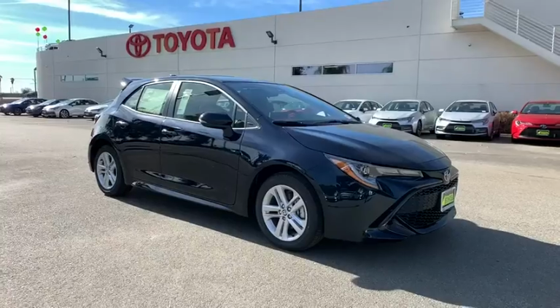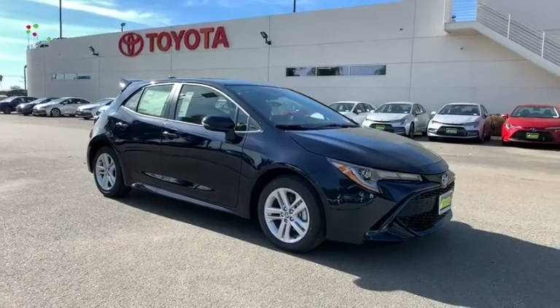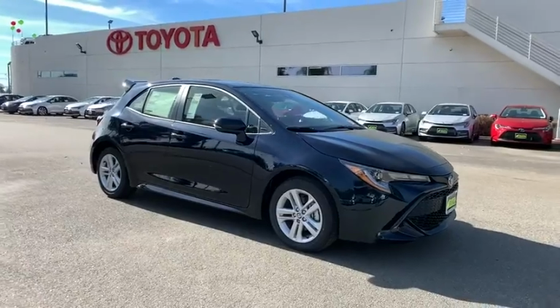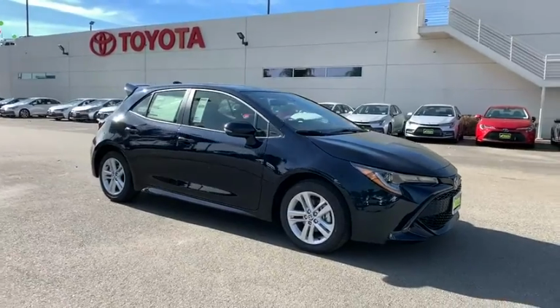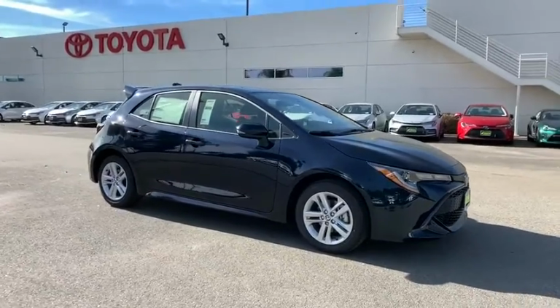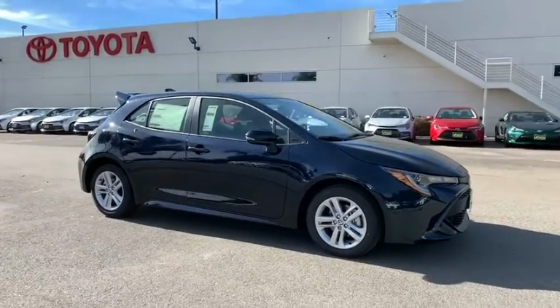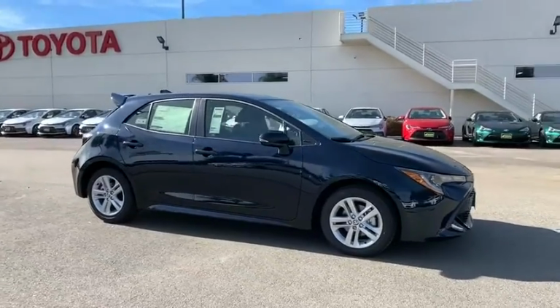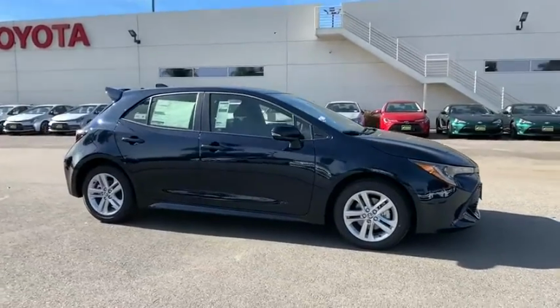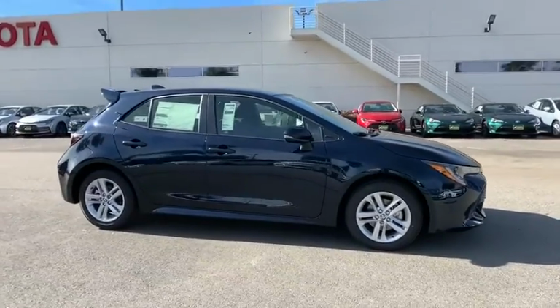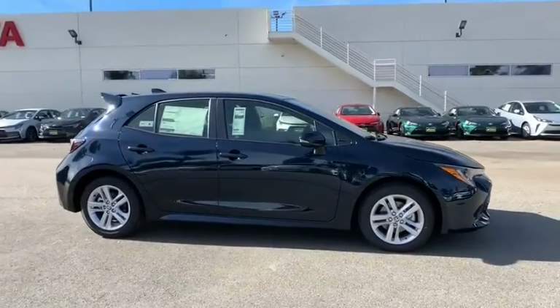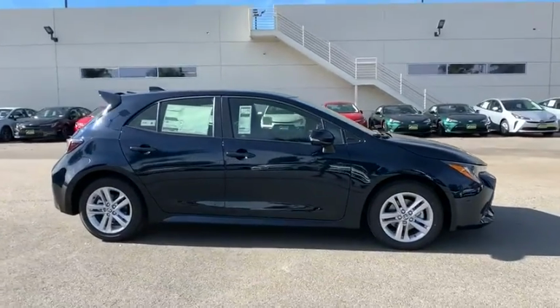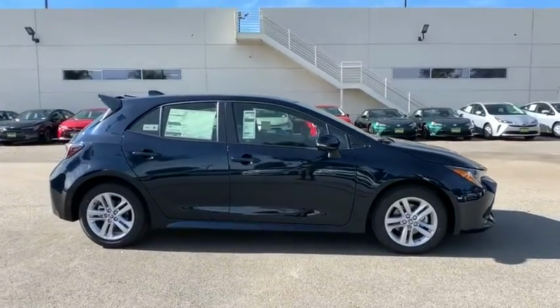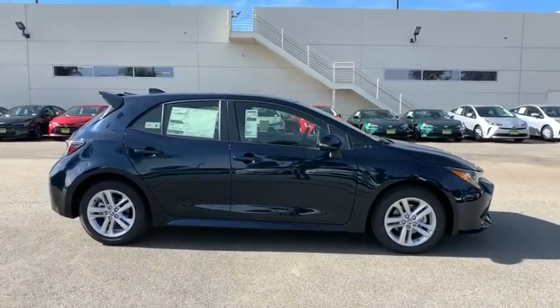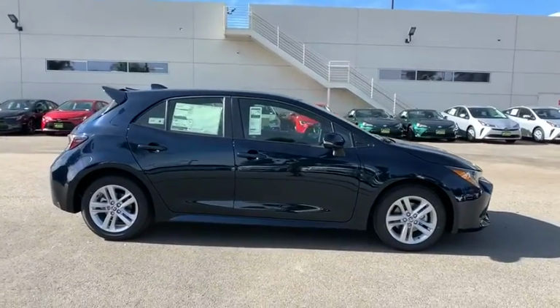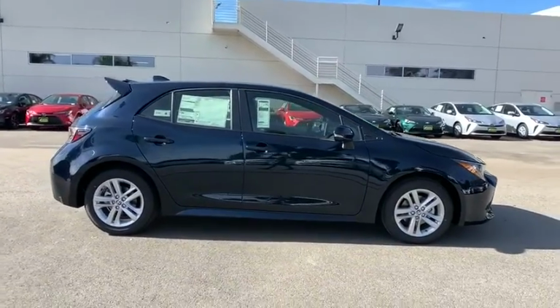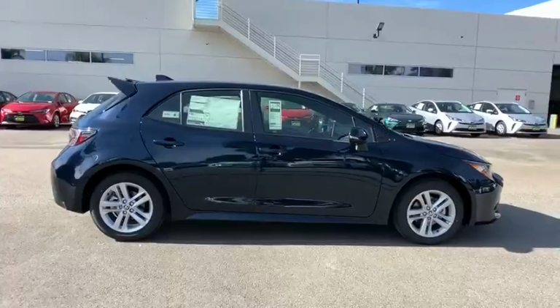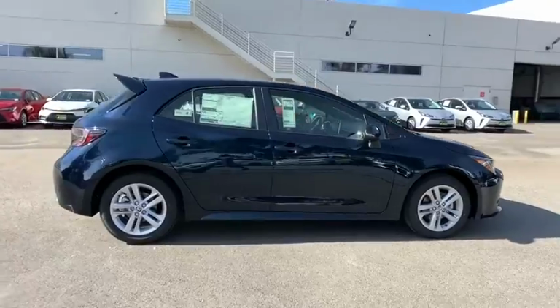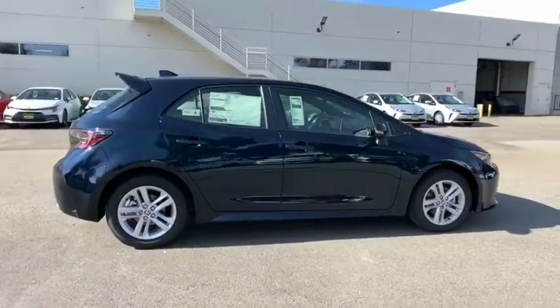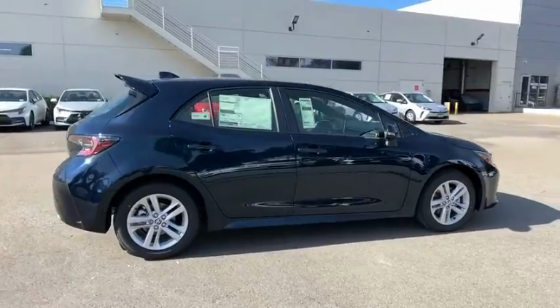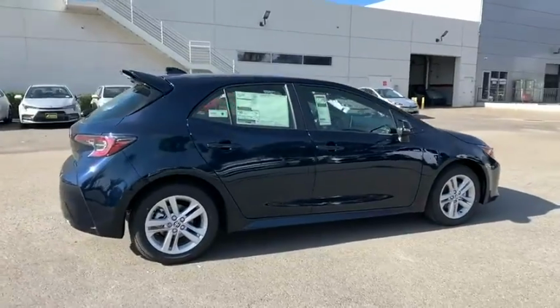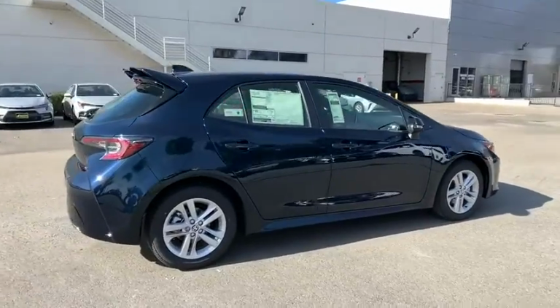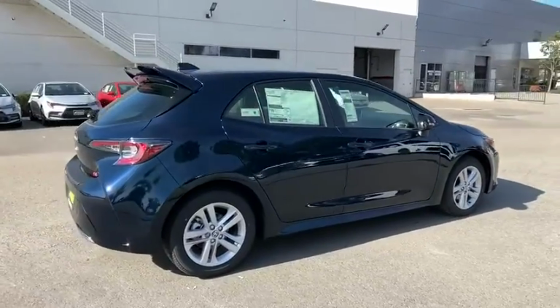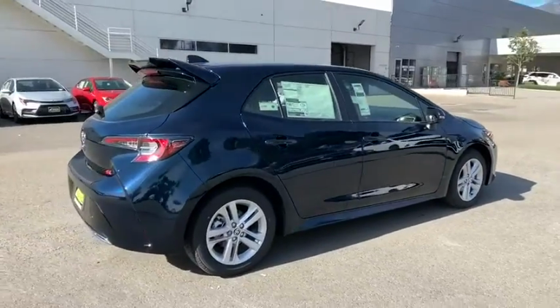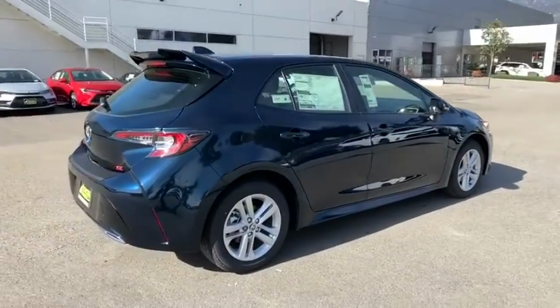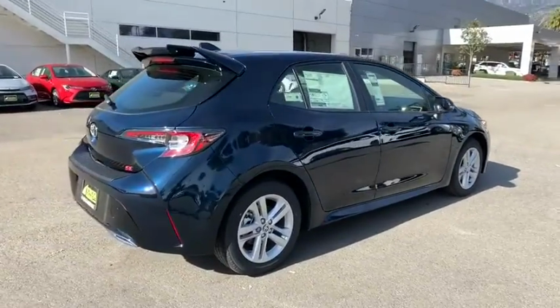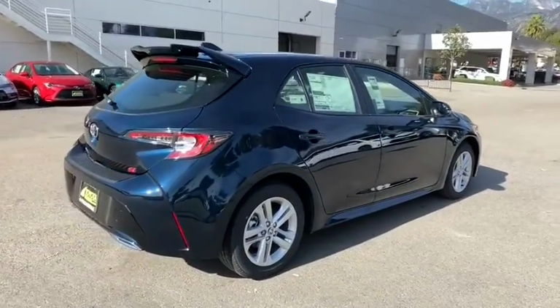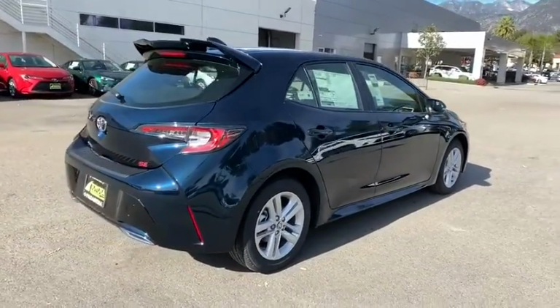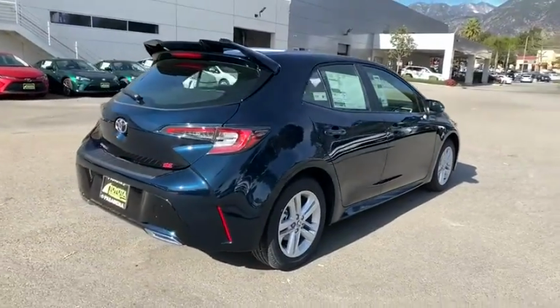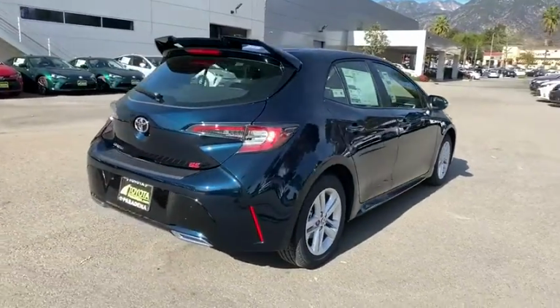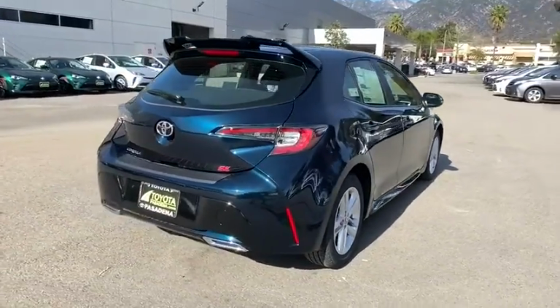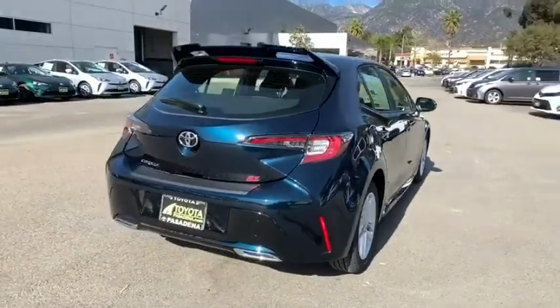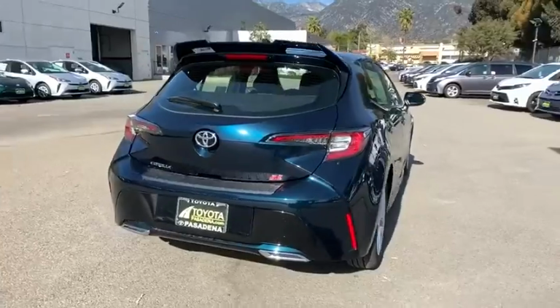Take a ride in the 2020 Toyota Corolla Hatchback. The Toyota Corolla Hatchback will make you smile. The performance and shifty driving experience will certainly leave you wanting more.